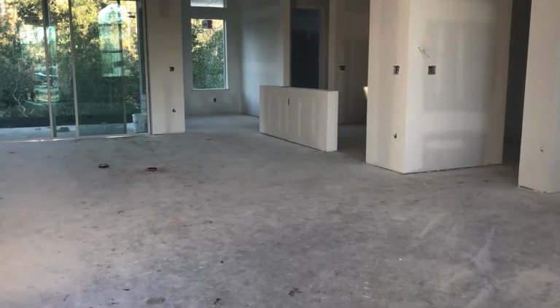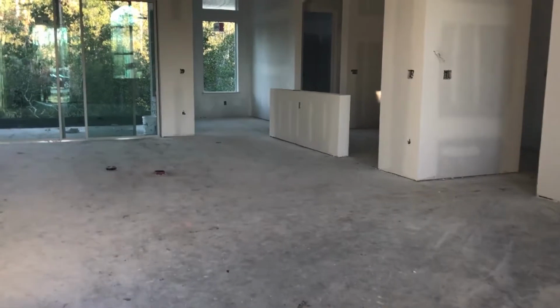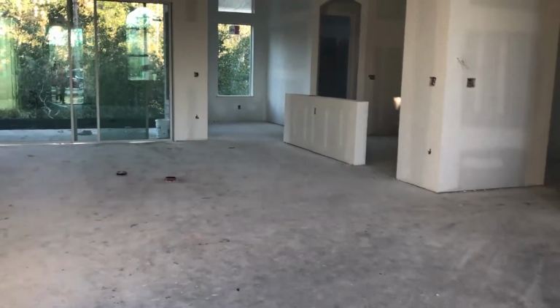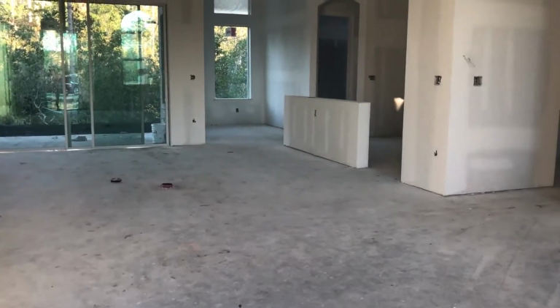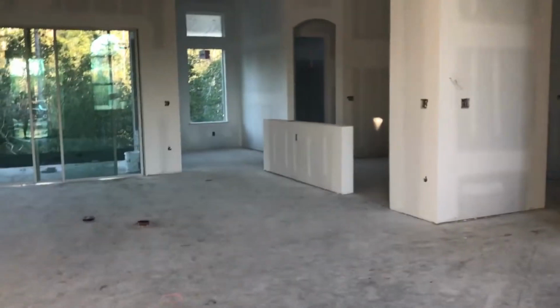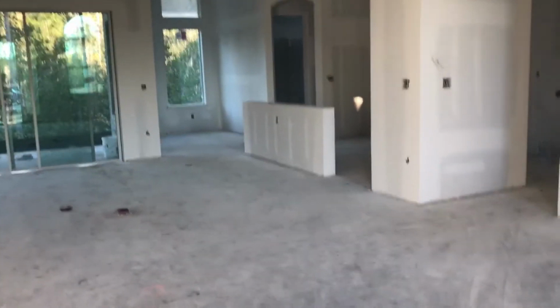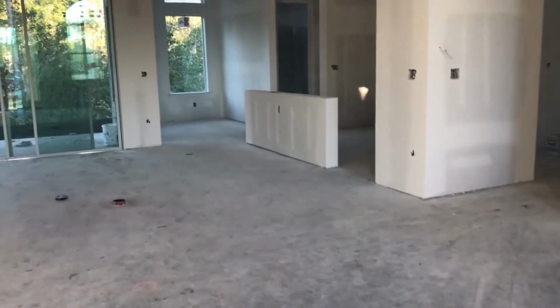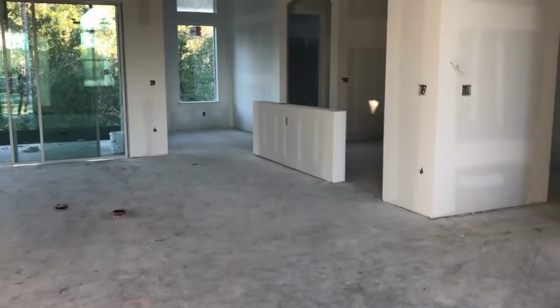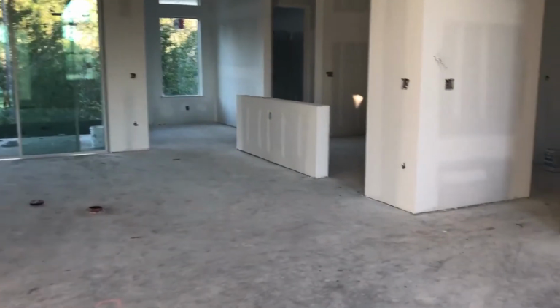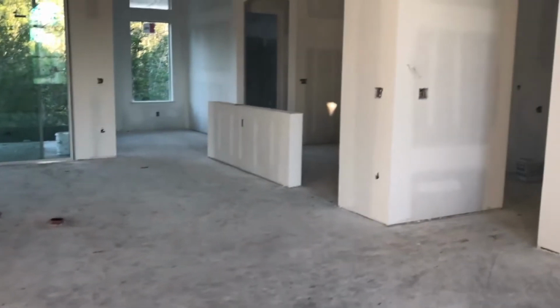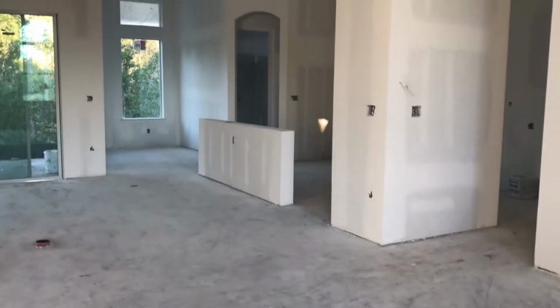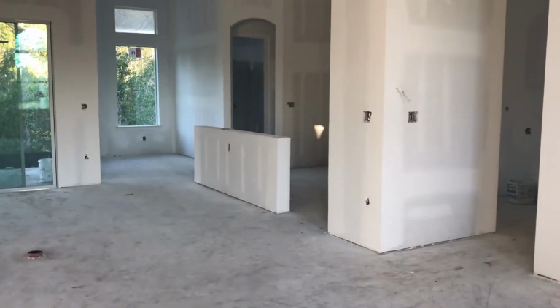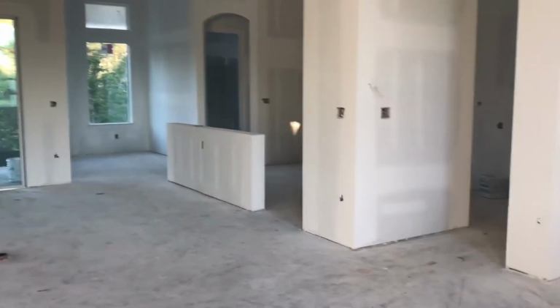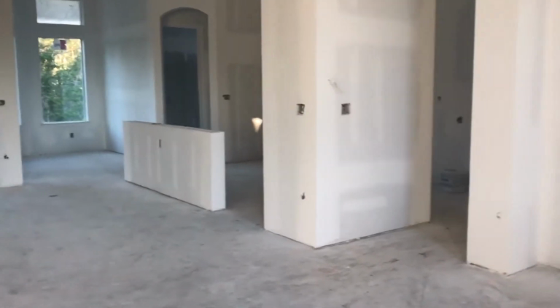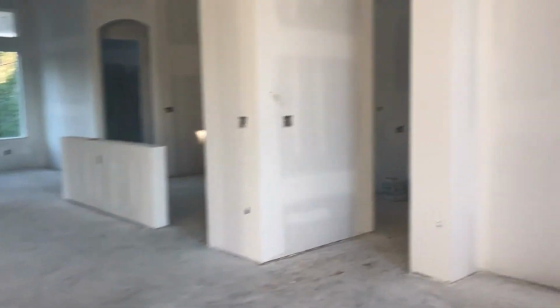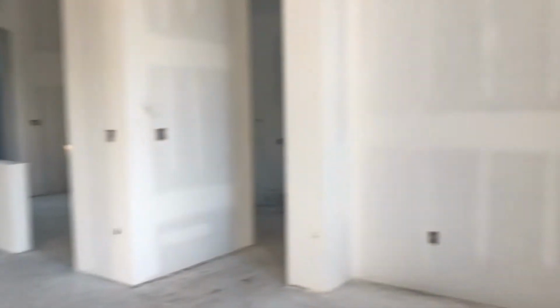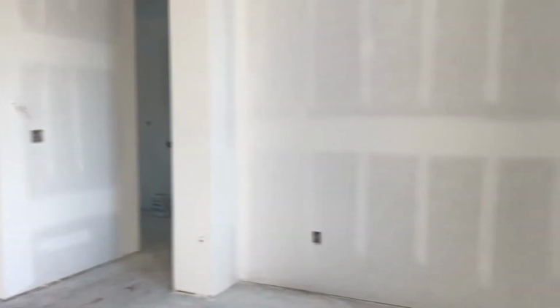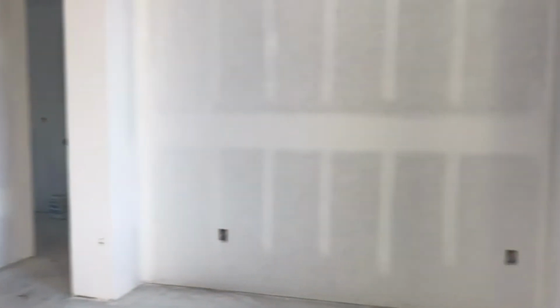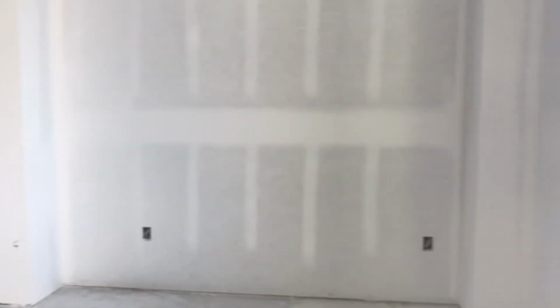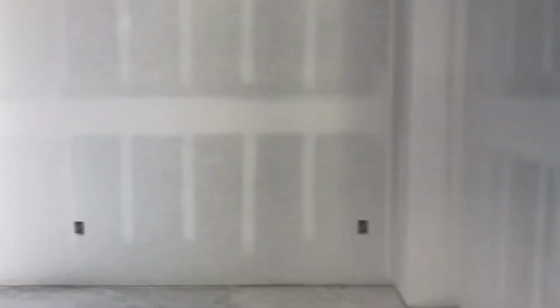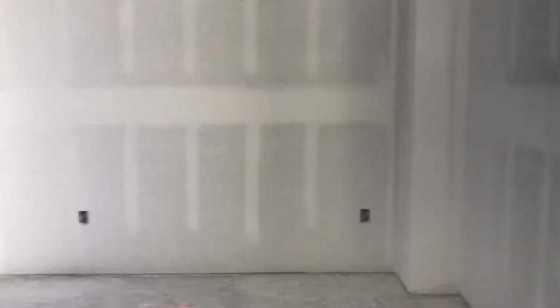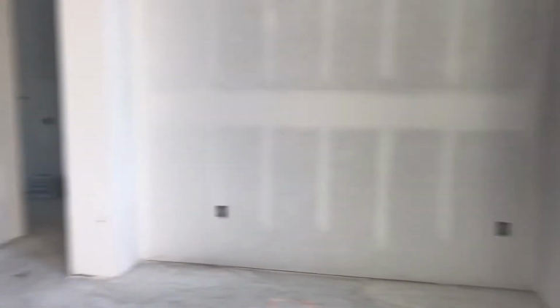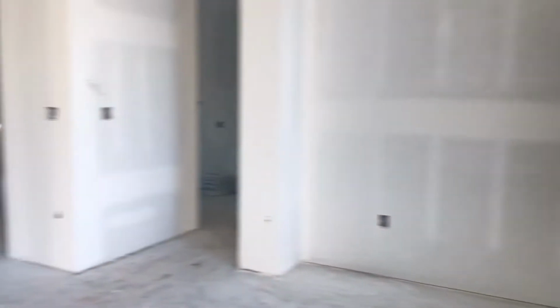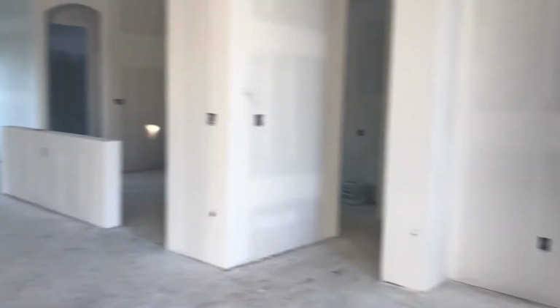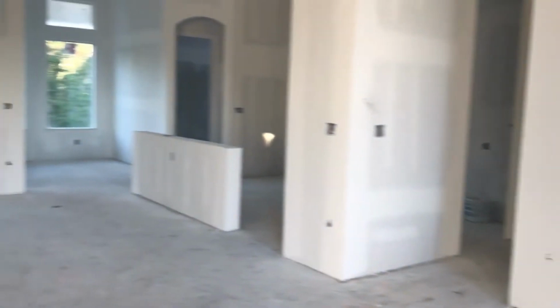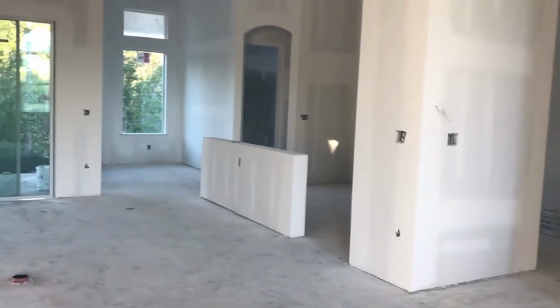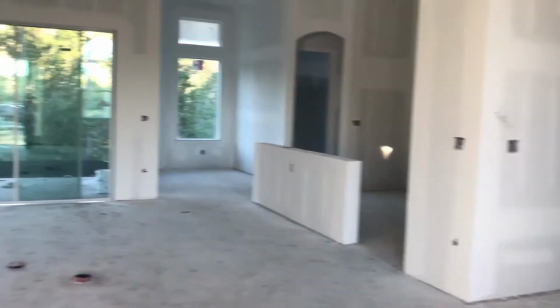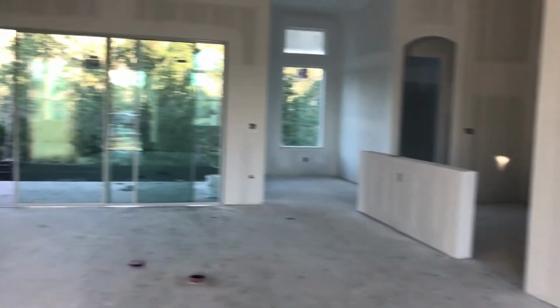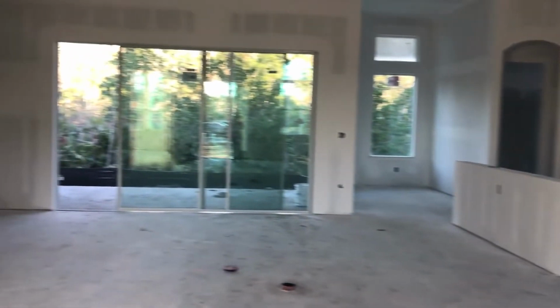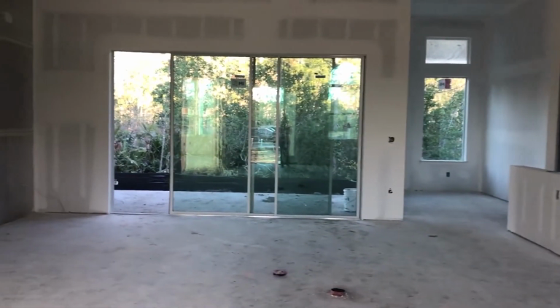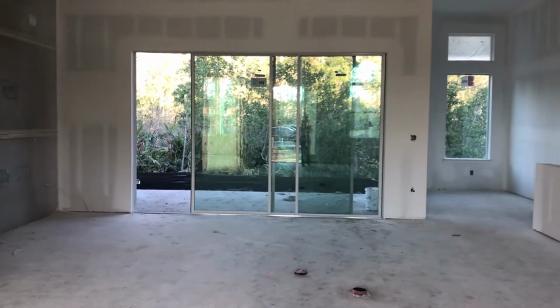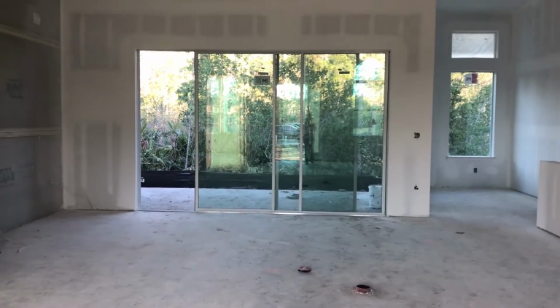As we walk into this 2,512 square foot home, you can see that it's a very open concept here in the dining space, to the kitchen, to the great room area.